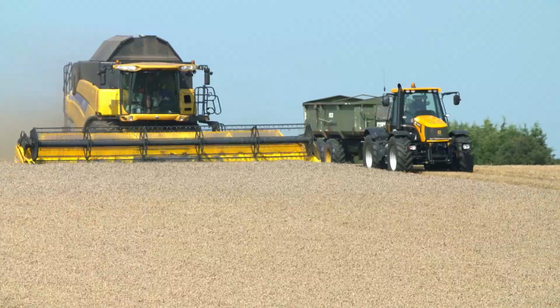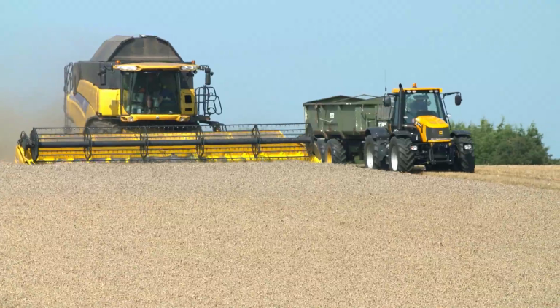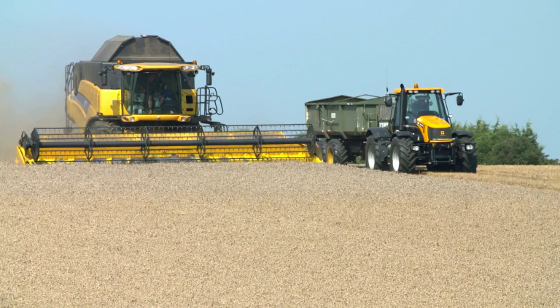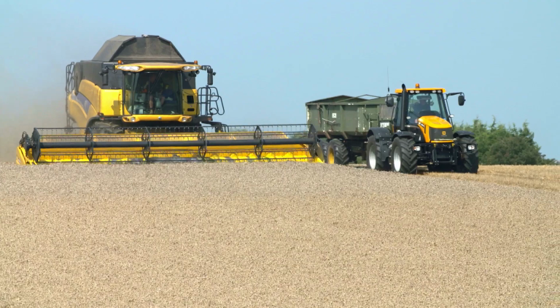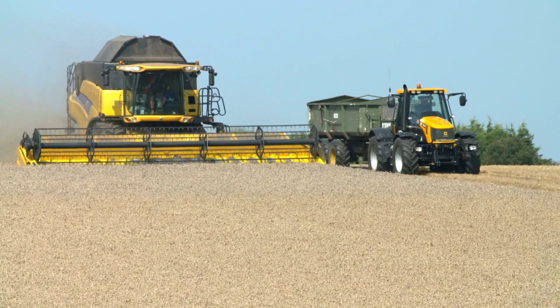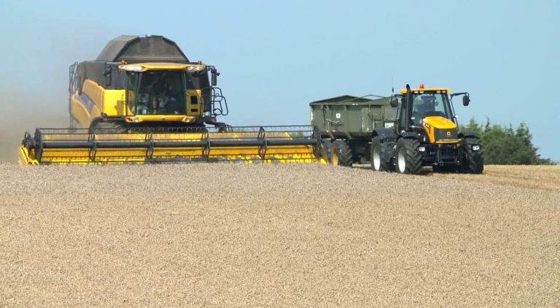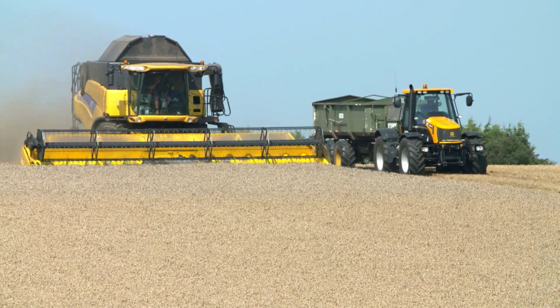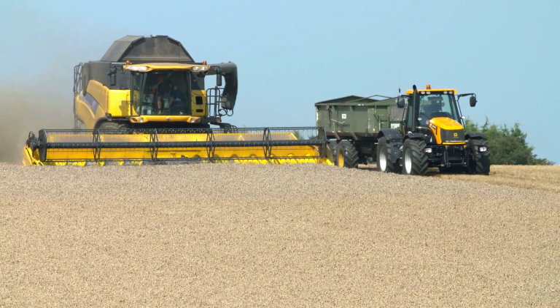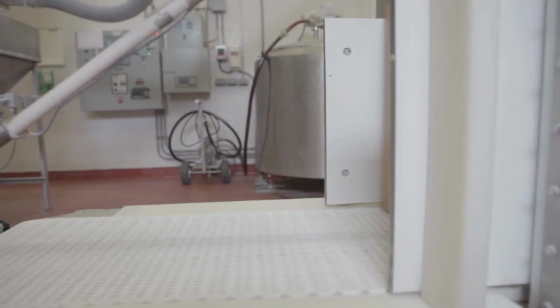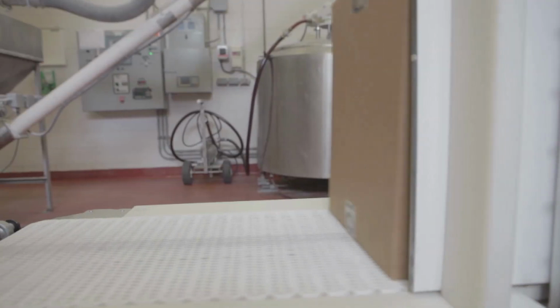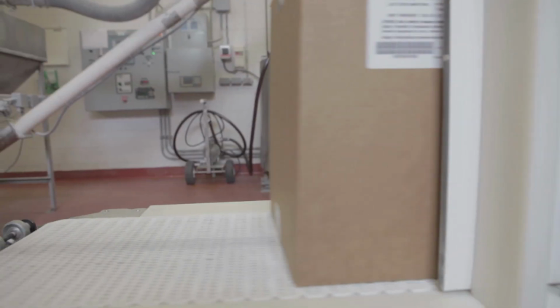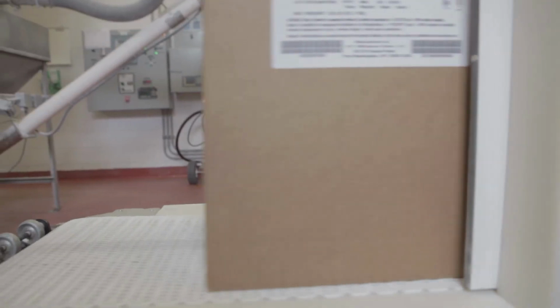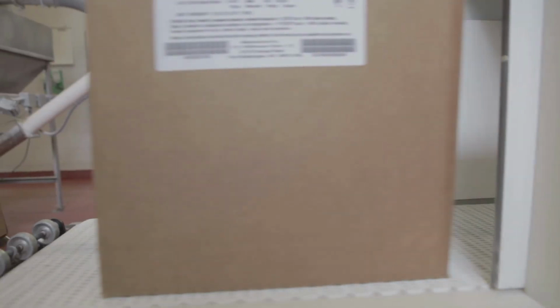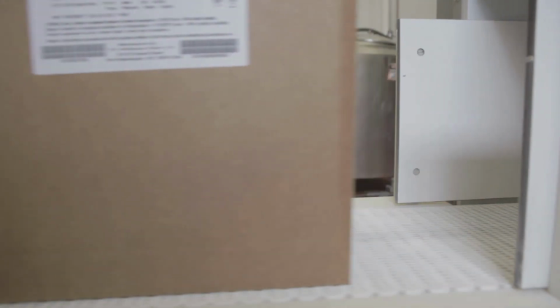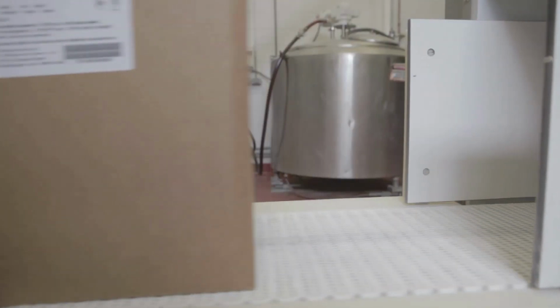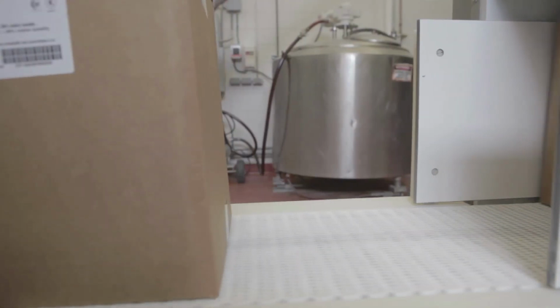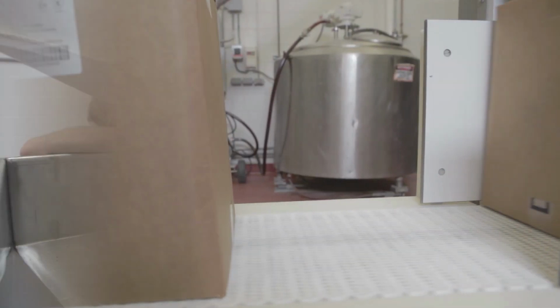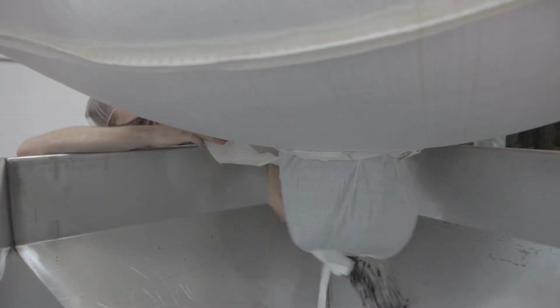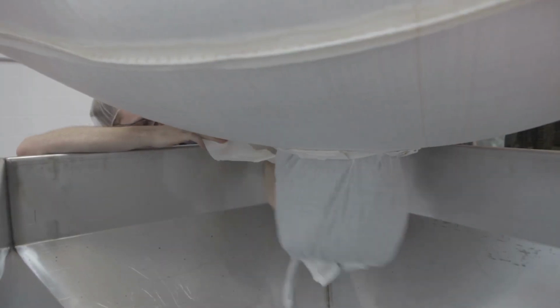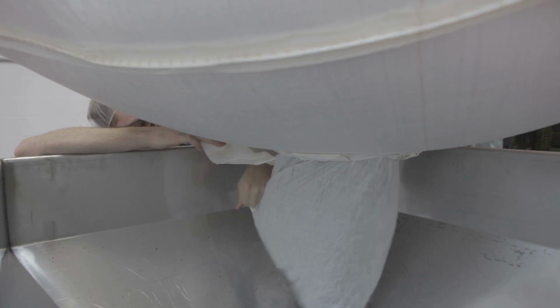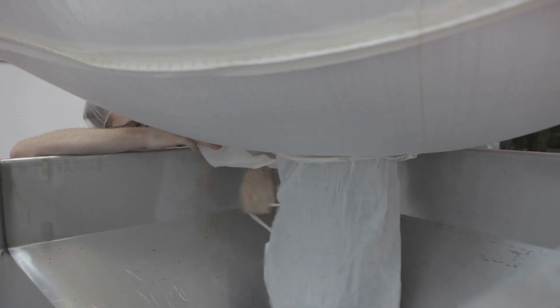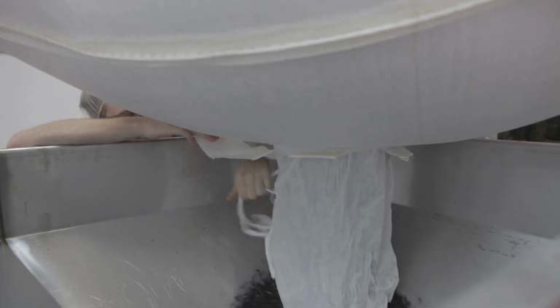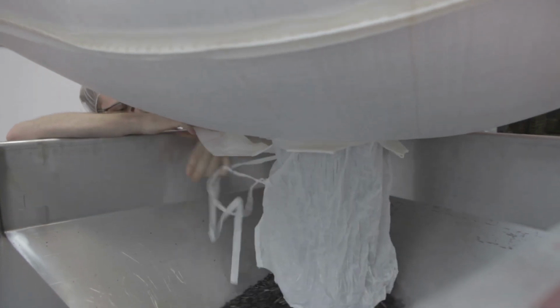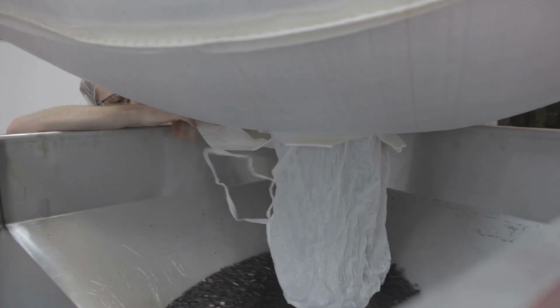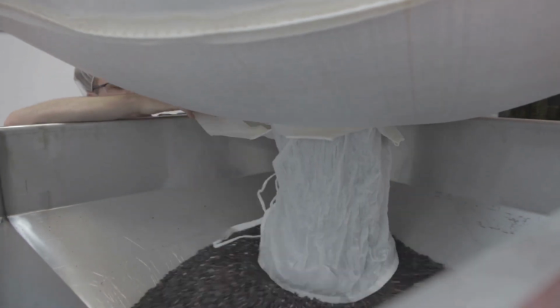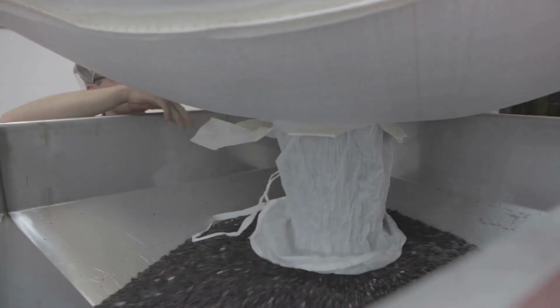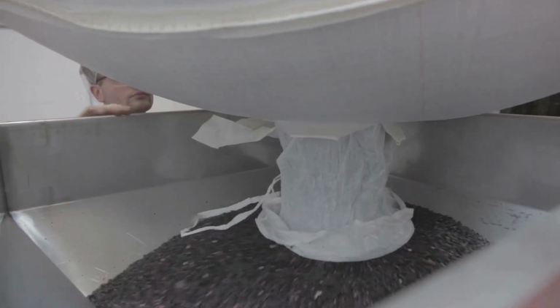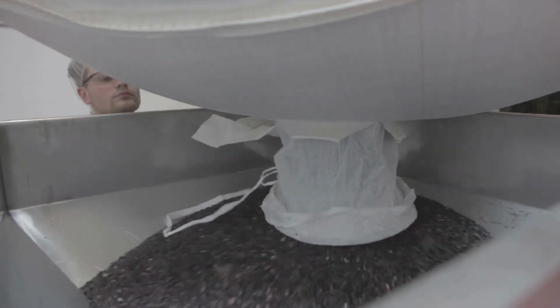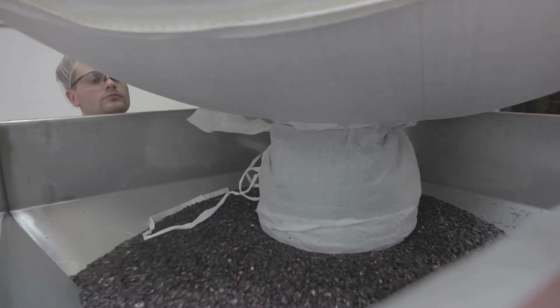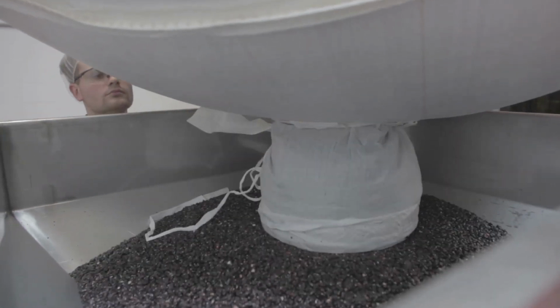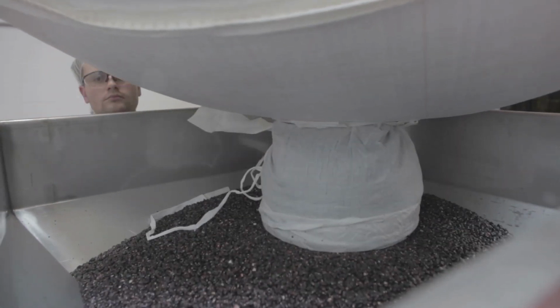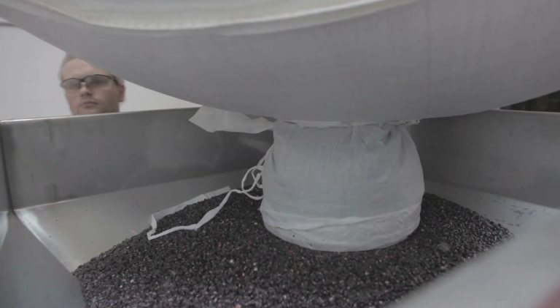When ripe, the corn is harvested and shipped to one of our locations. Once in our facility, it is loaded into the color extractor.